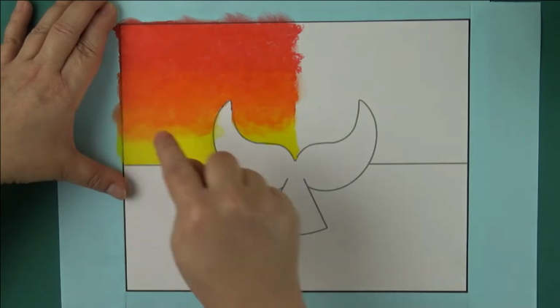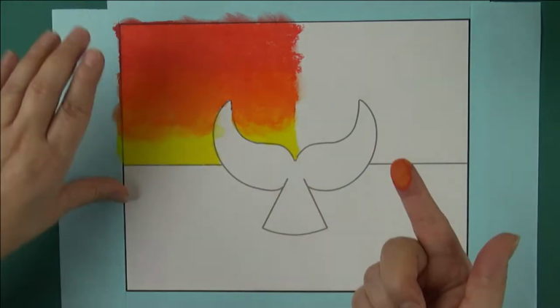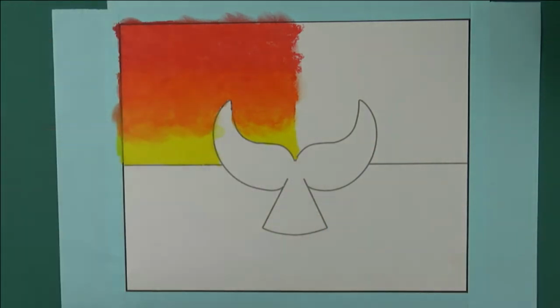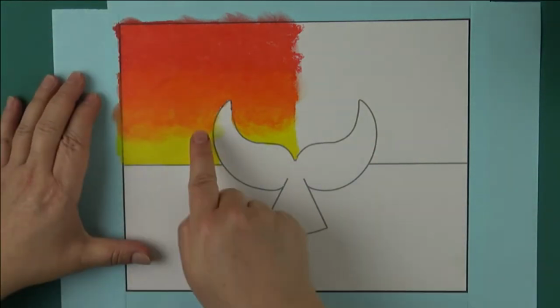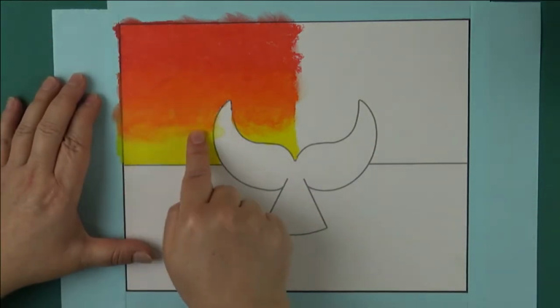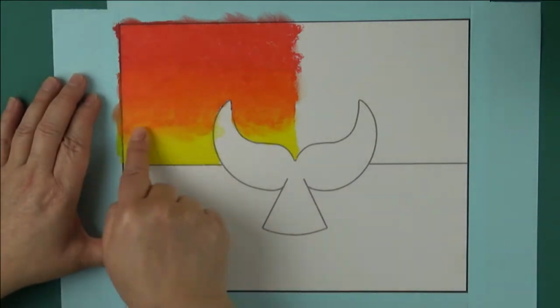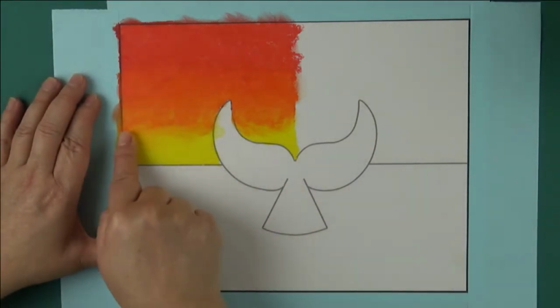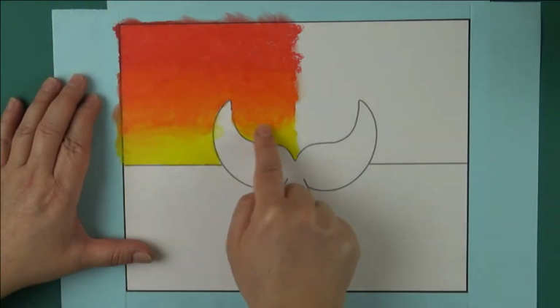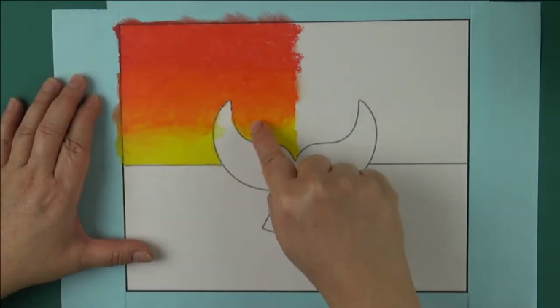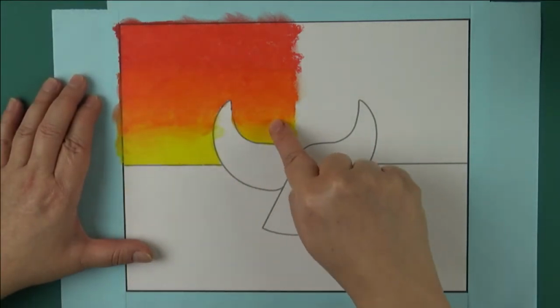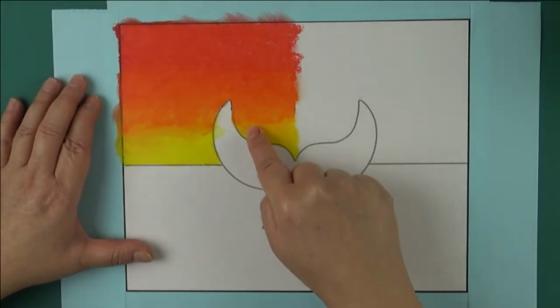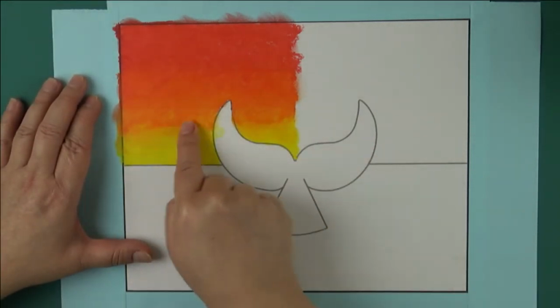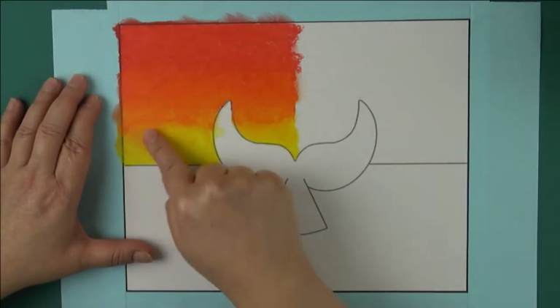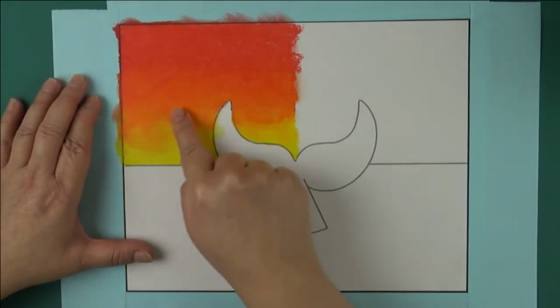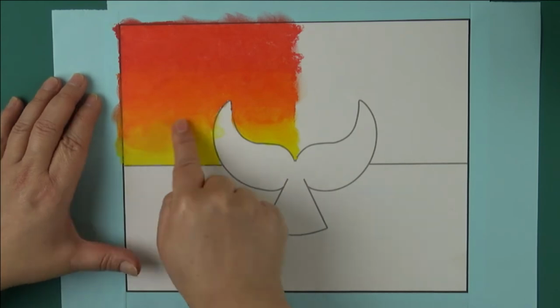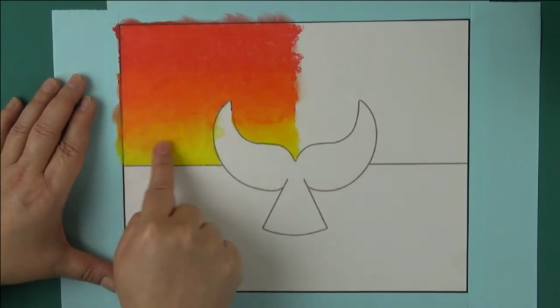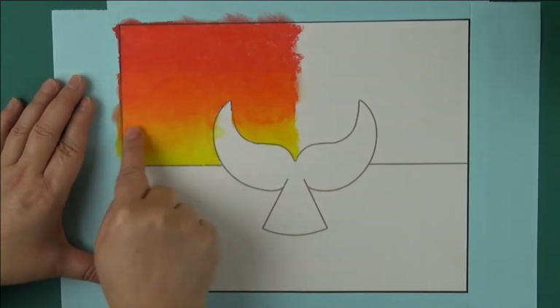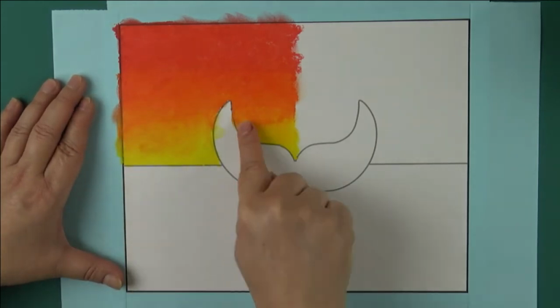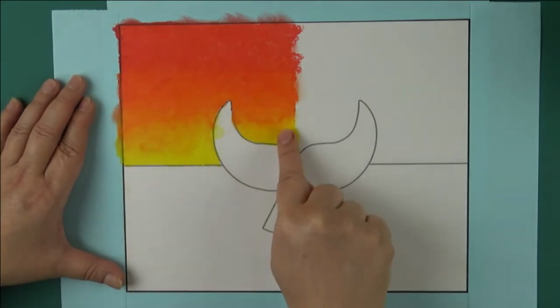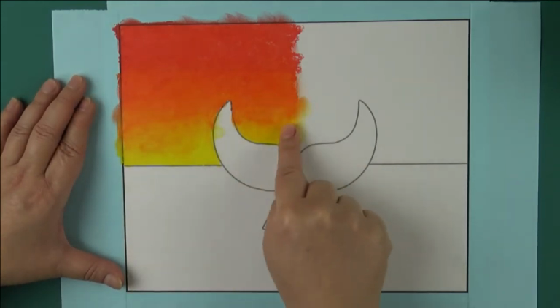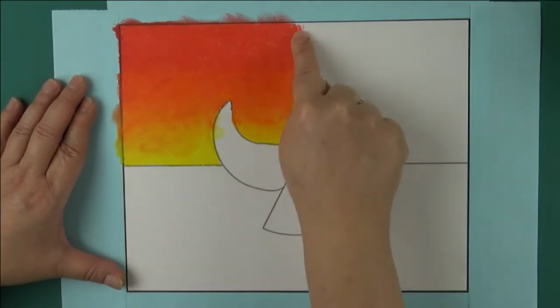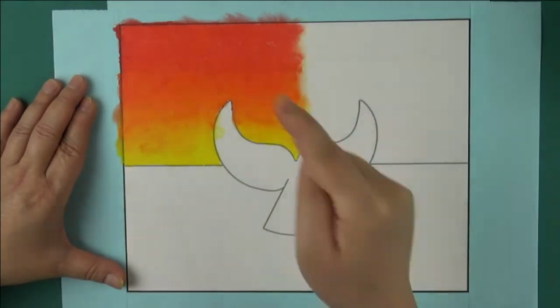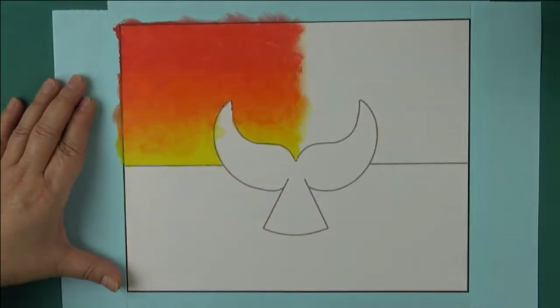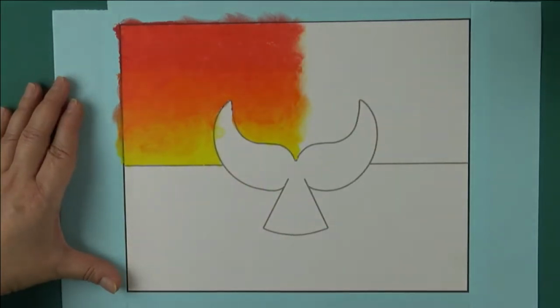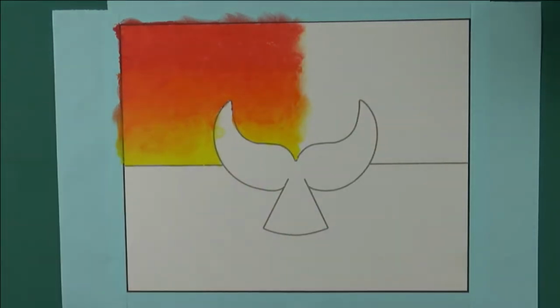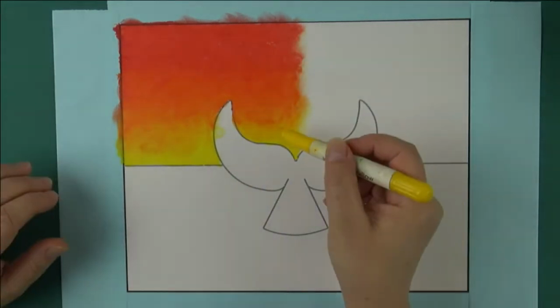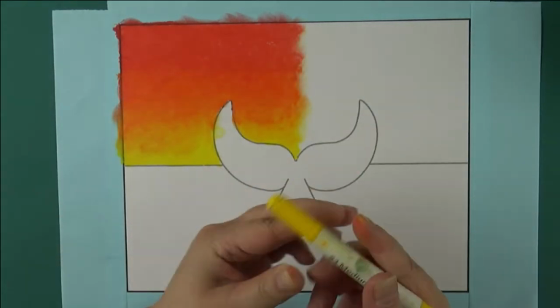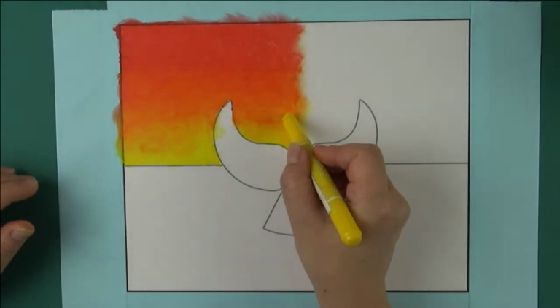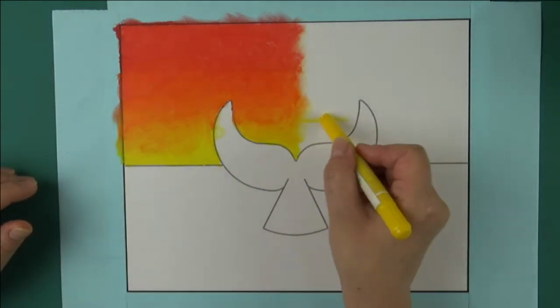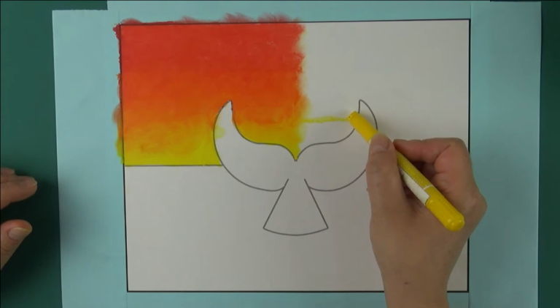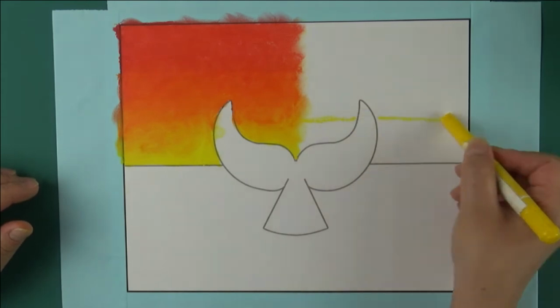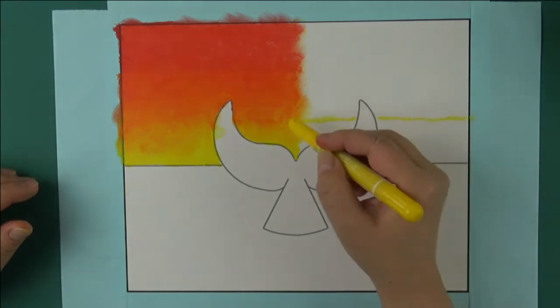If you want to rework the yellow, make sure to clean off any red from your finger first. It's okay to have orange on your finger though, because you want it to blend right into the yellow.